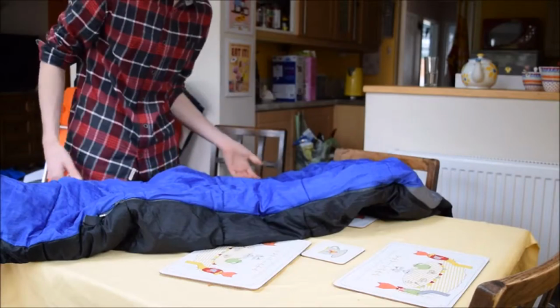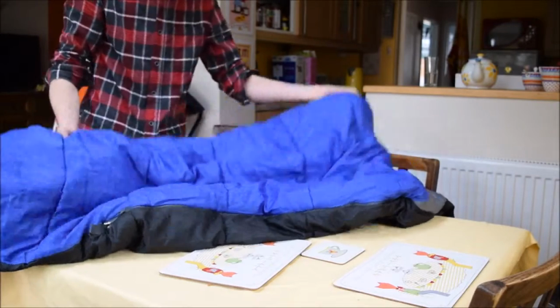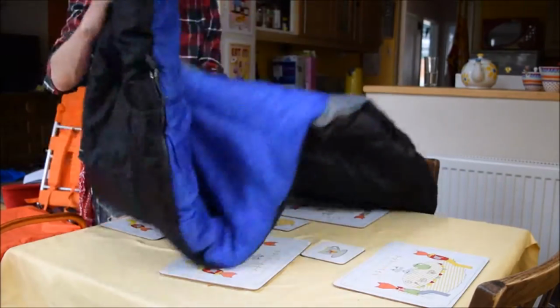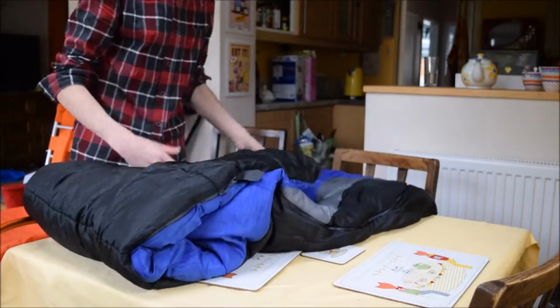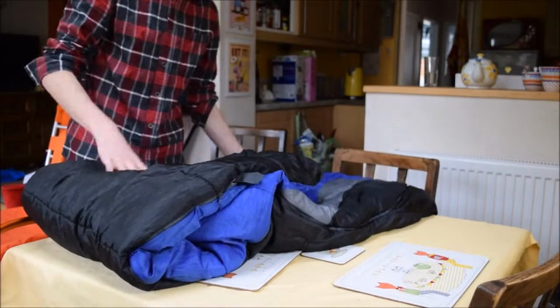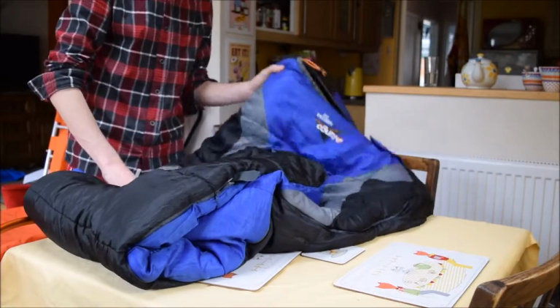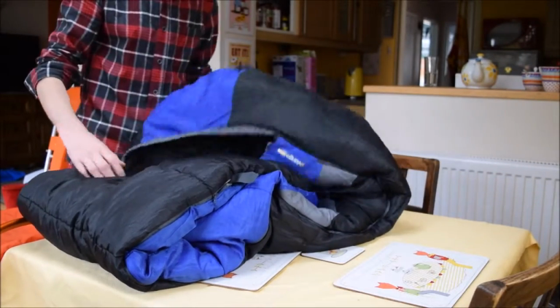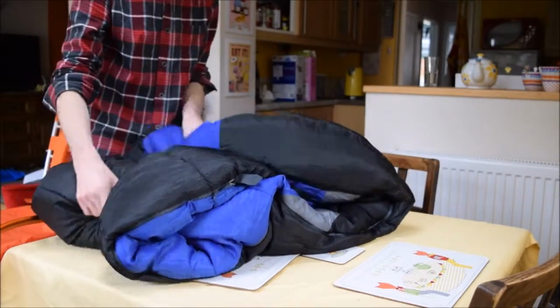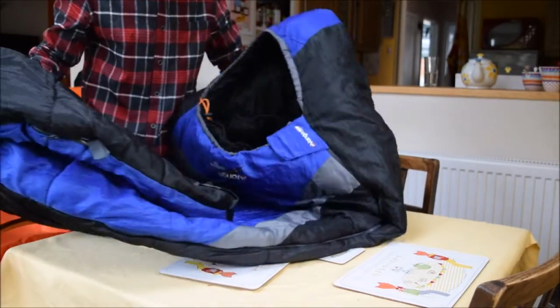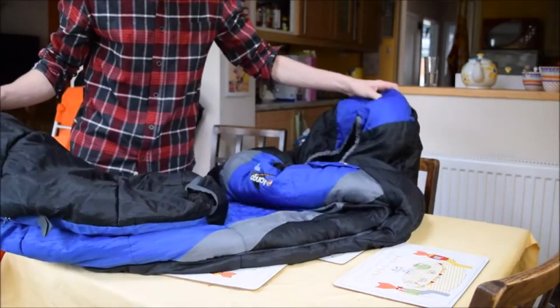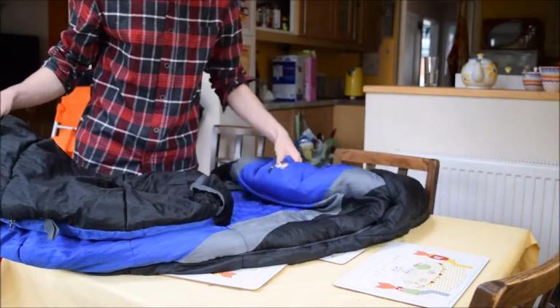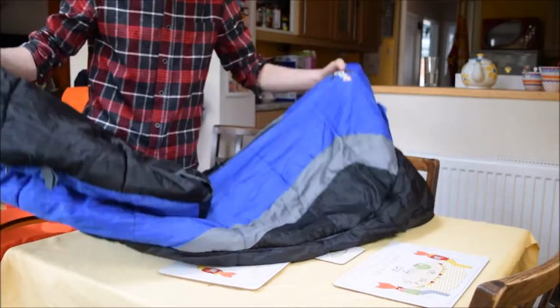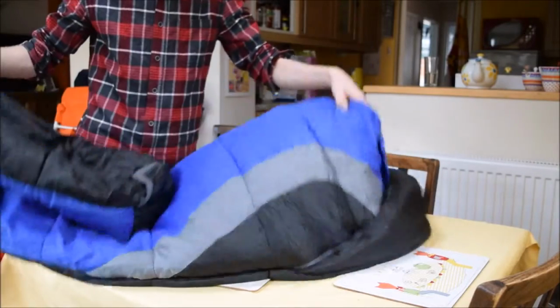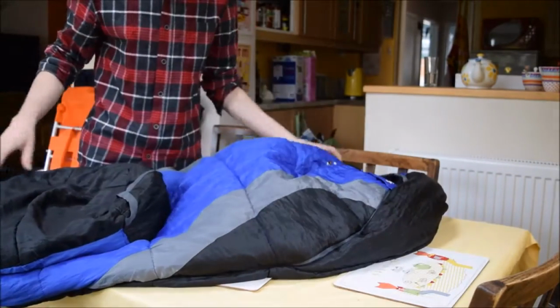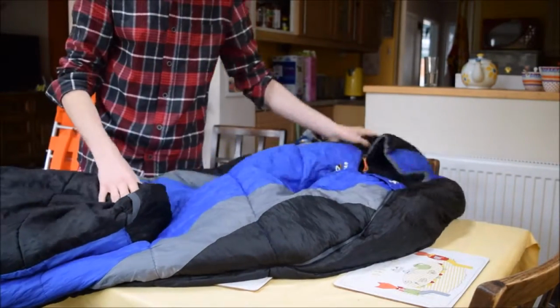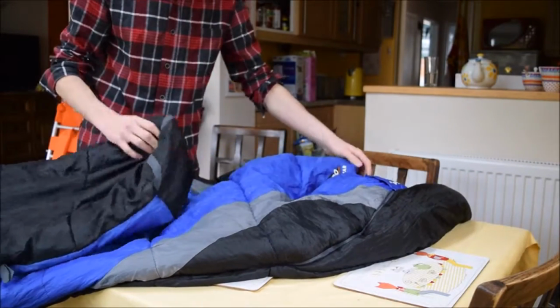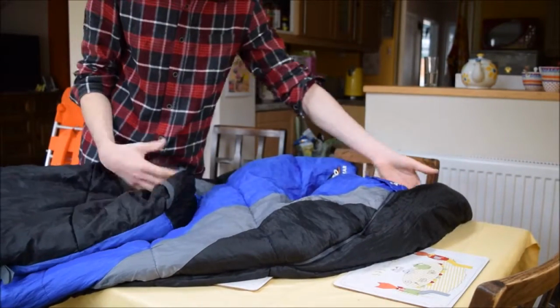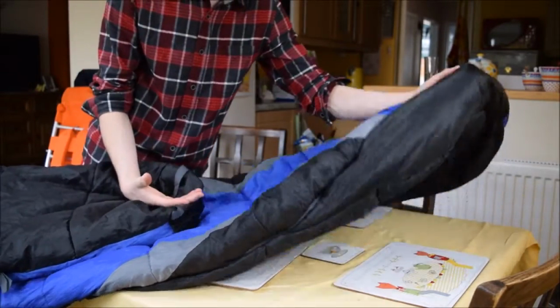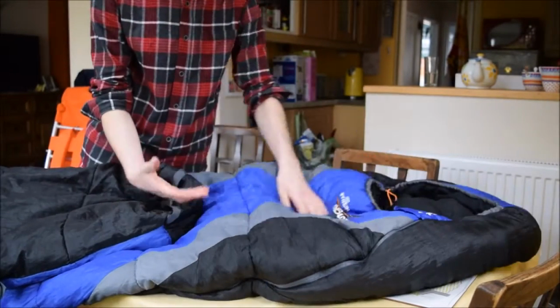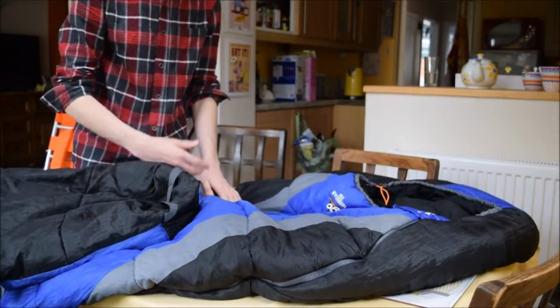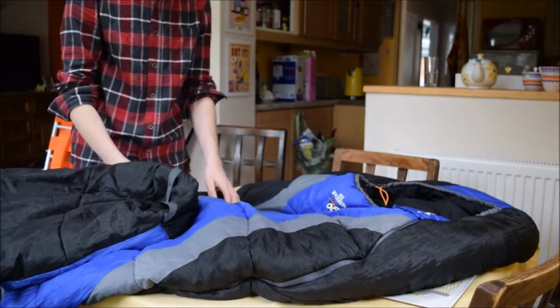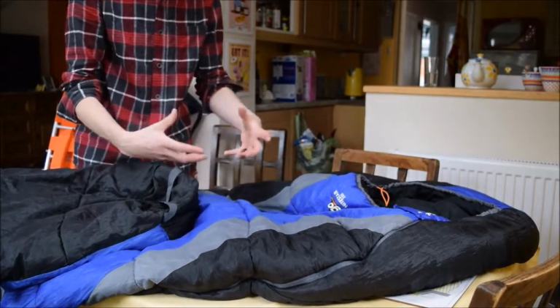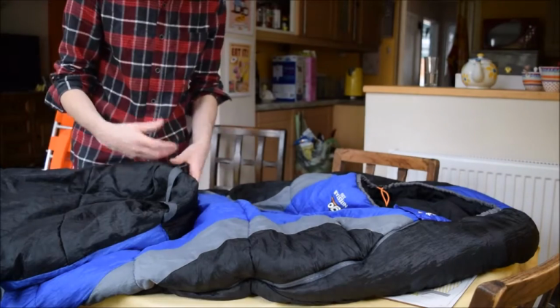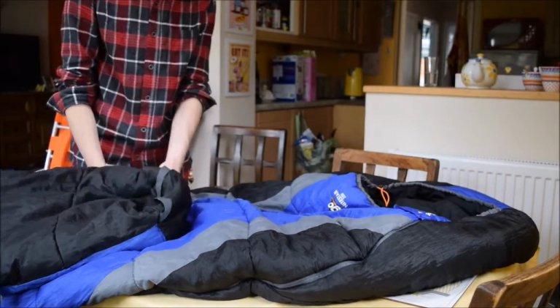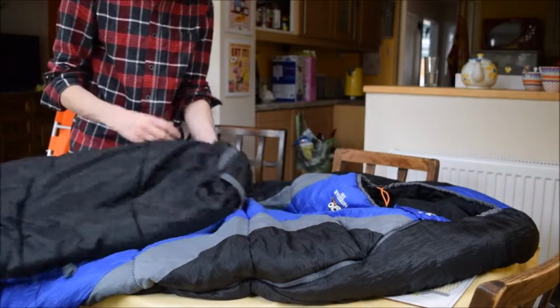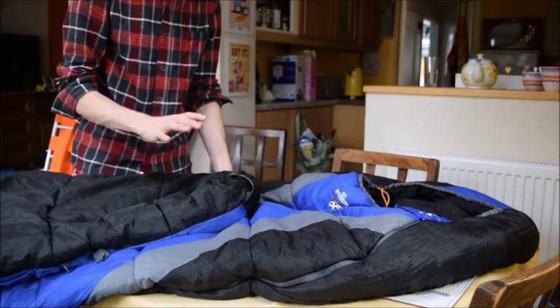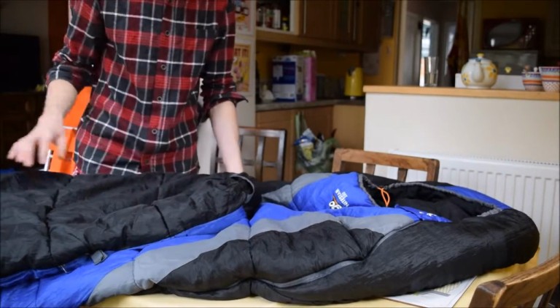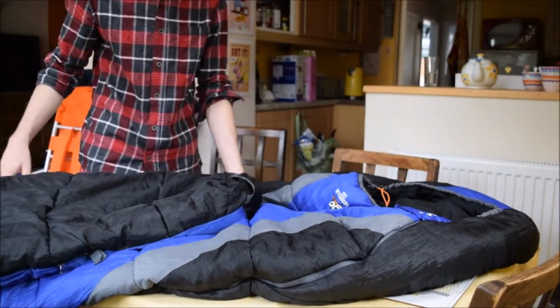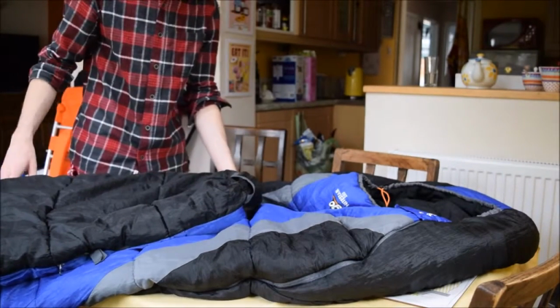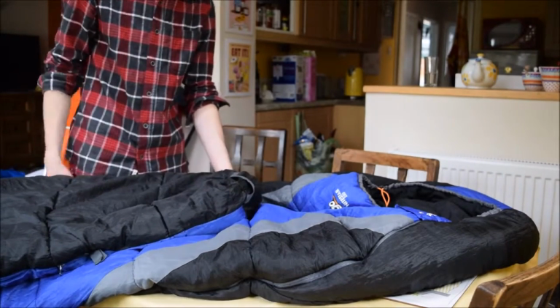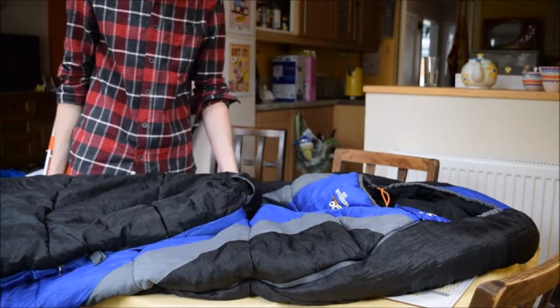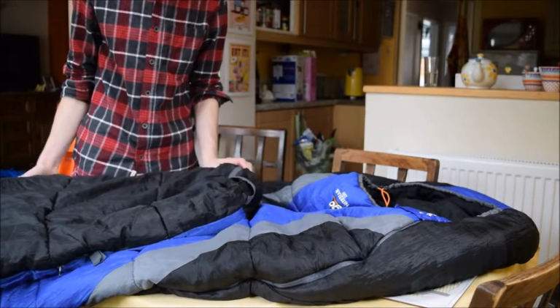So that is the Vango Nightstar 250 — a very good sleeping bag. The pack size lets it down a little, but other than that it's a good starter sleeping bag. Now we're going to move on and look at the next sleeping bag.